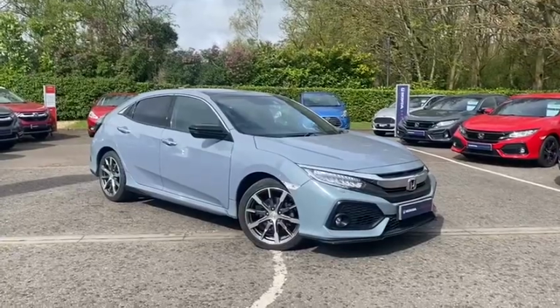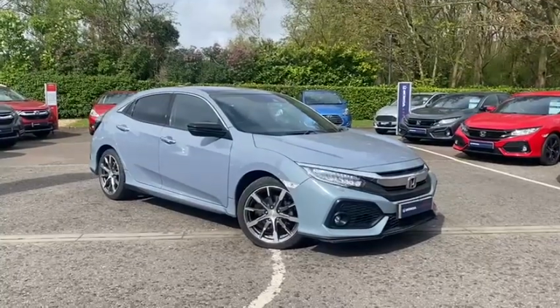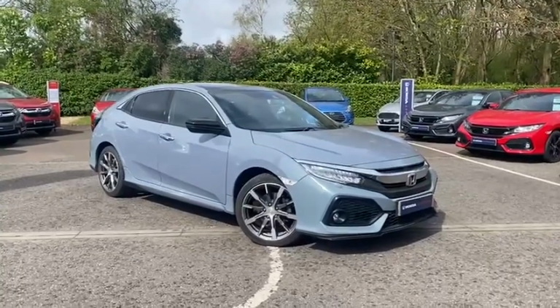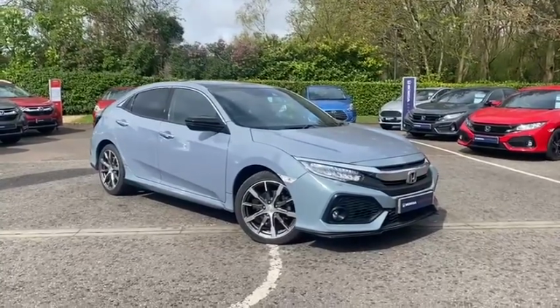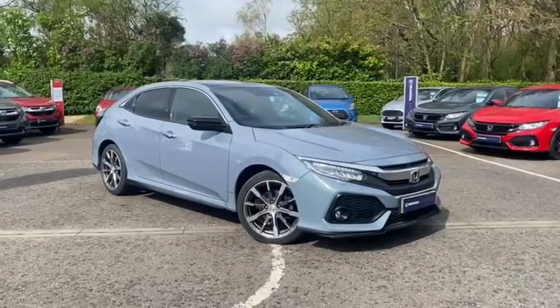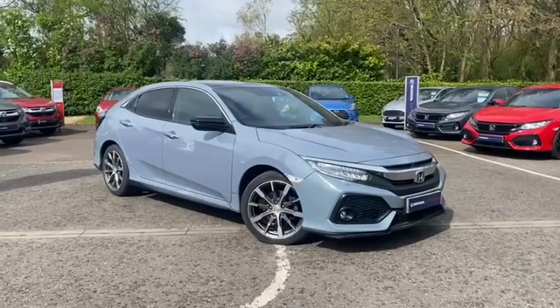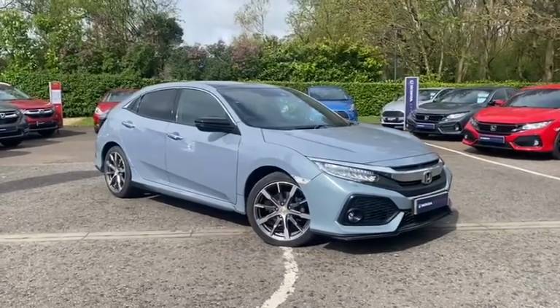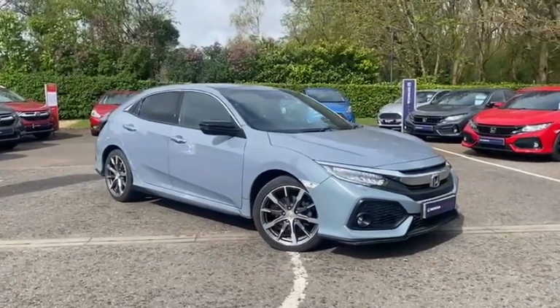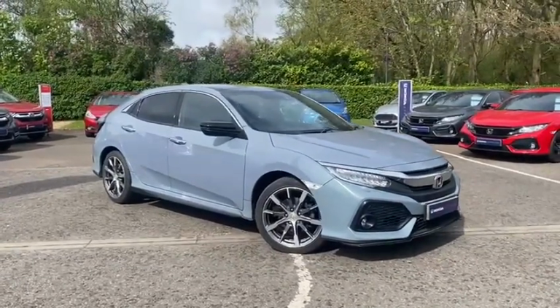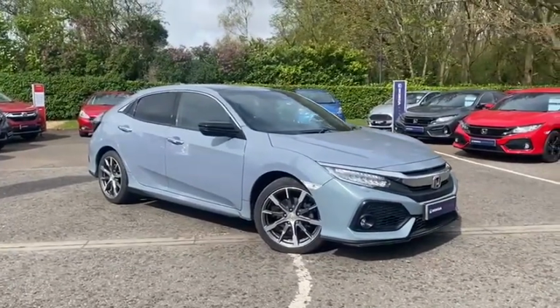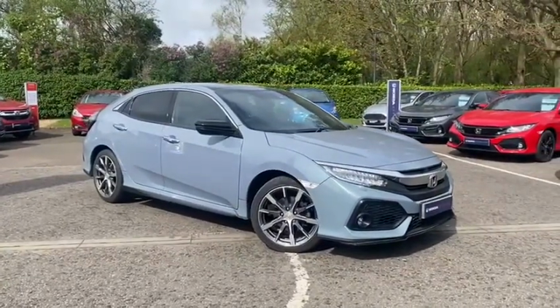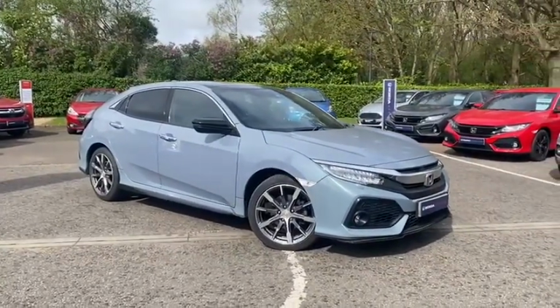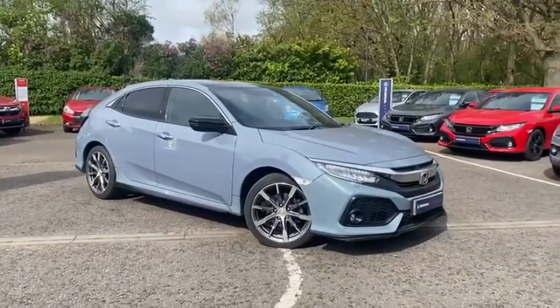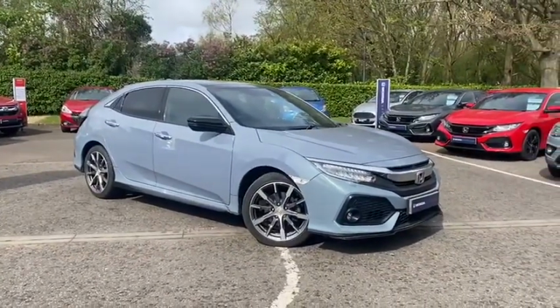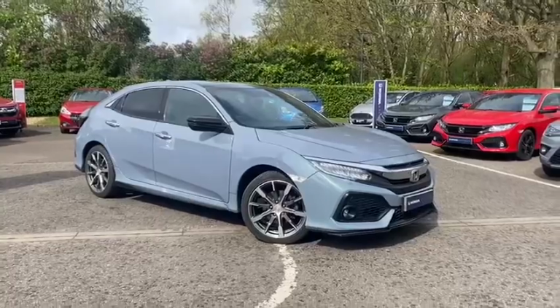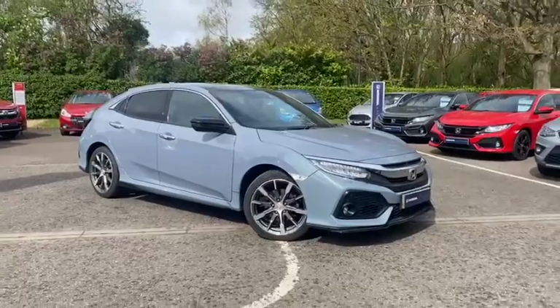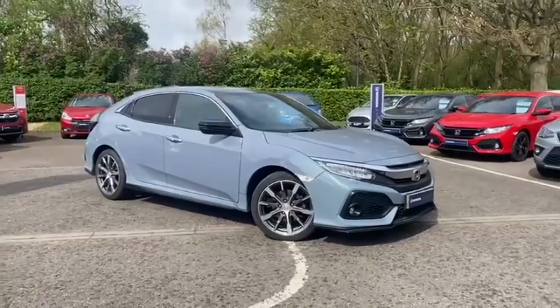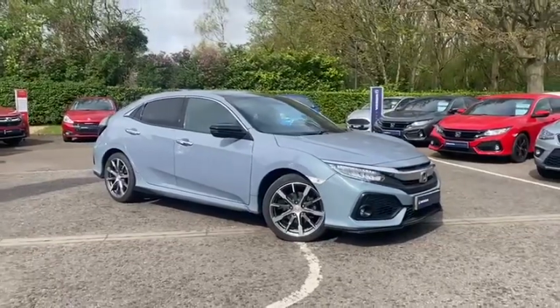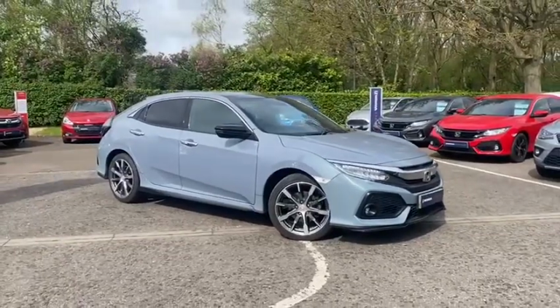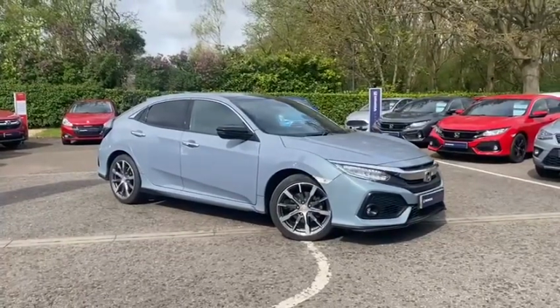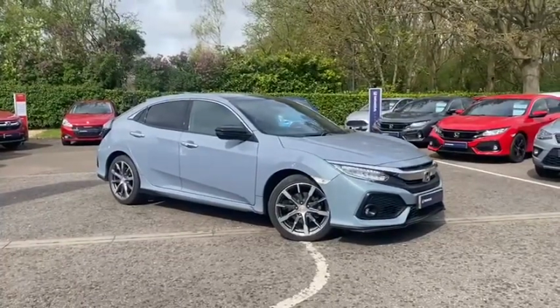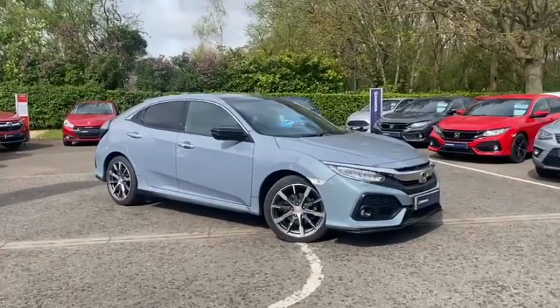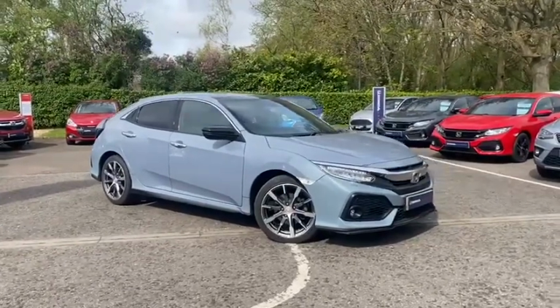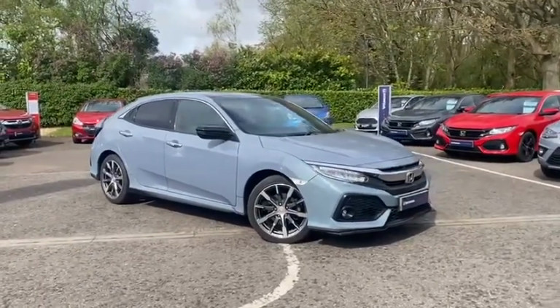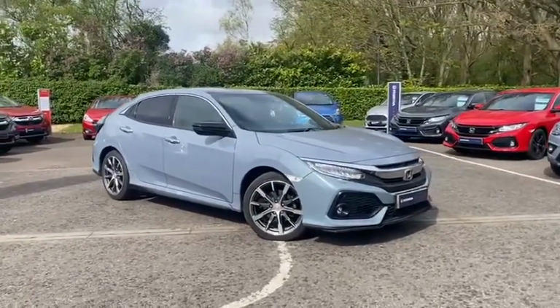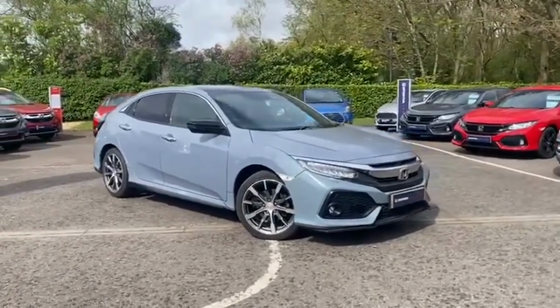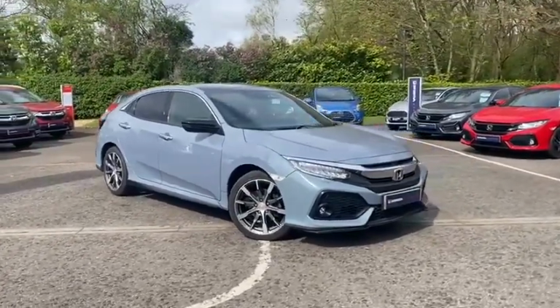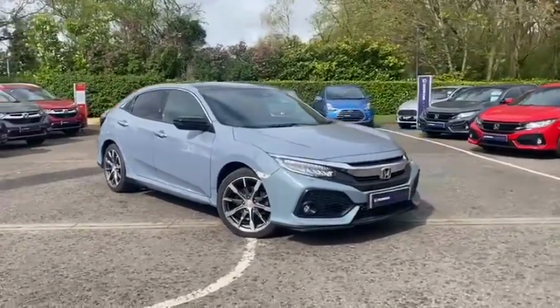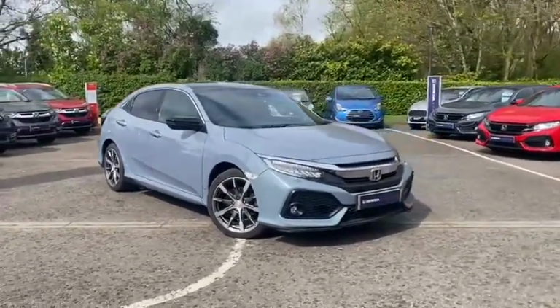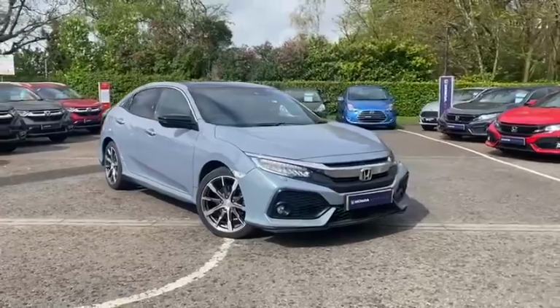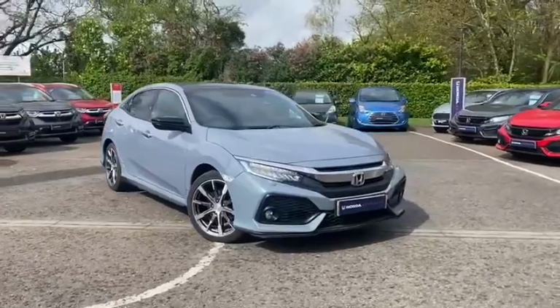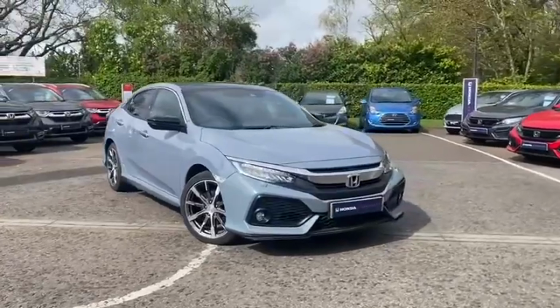Hello, Charlie here from Honda Ipswich. Today I've got a gorgeous 2017 Civic Prestige for you, which is the top spec of Civic. It is a manual petrol, it's in lovely nick and it is packed full of fantastic features.